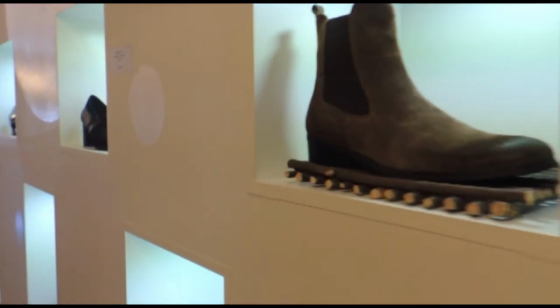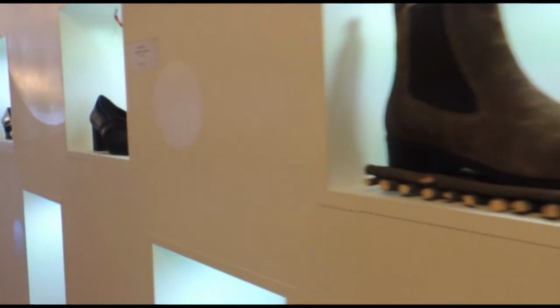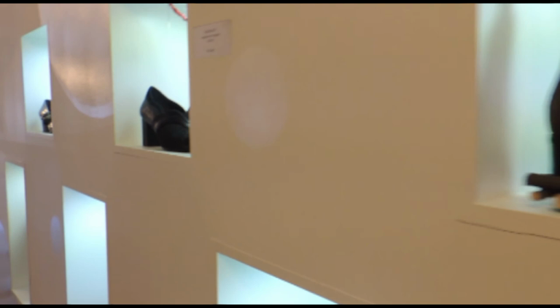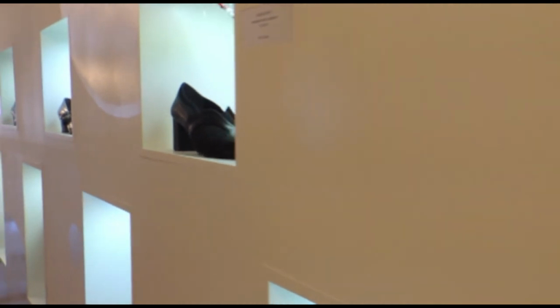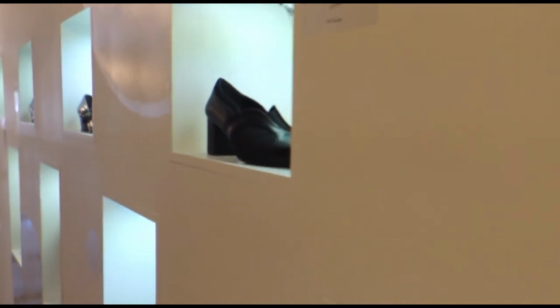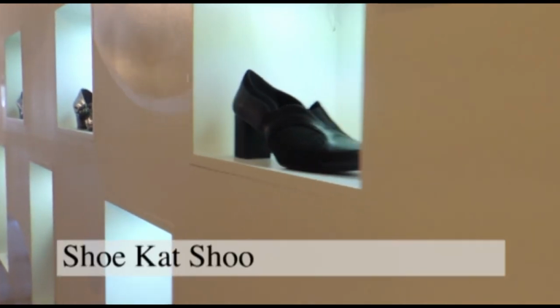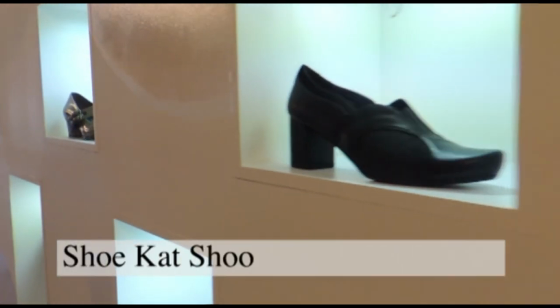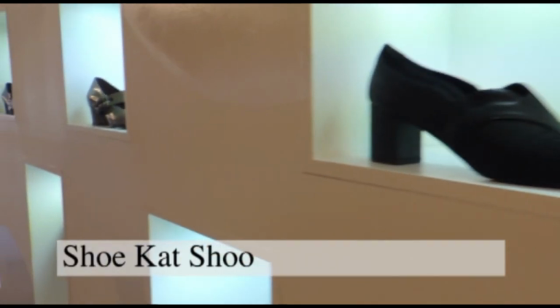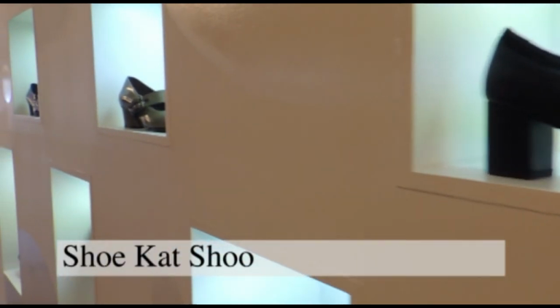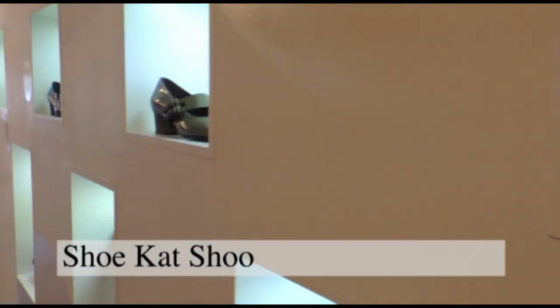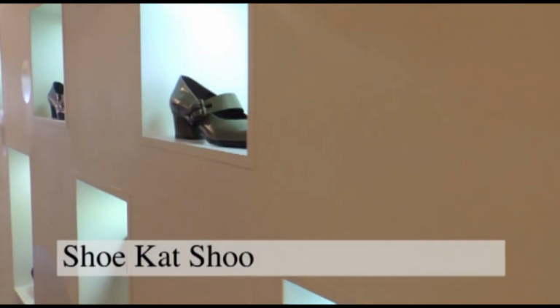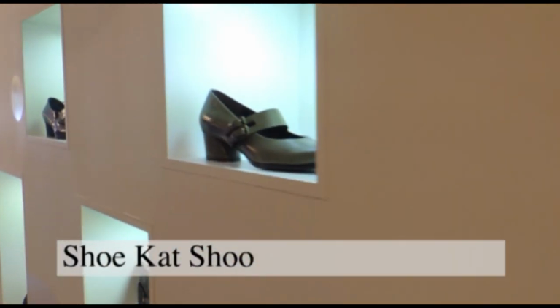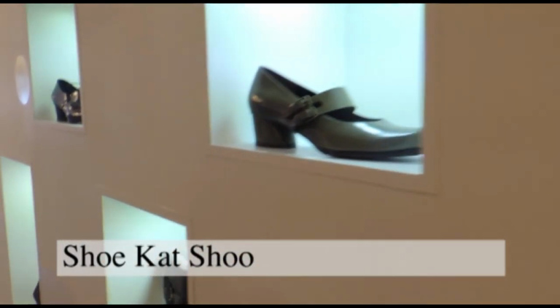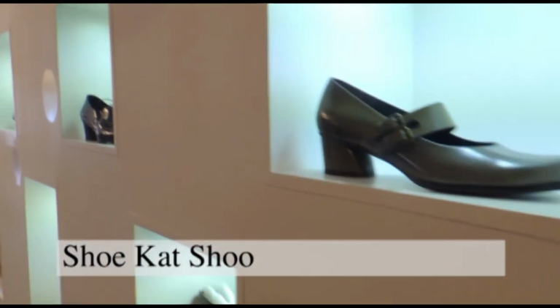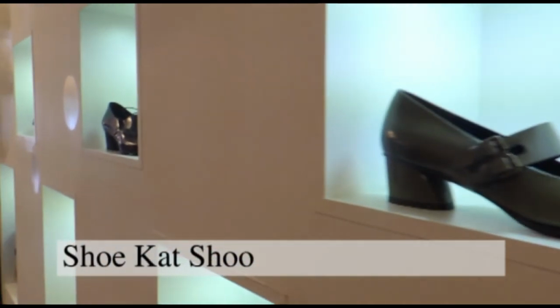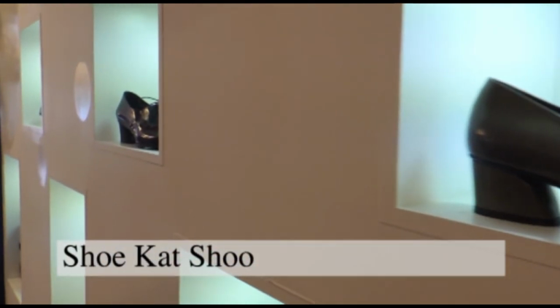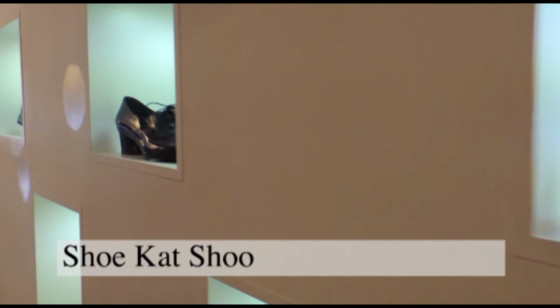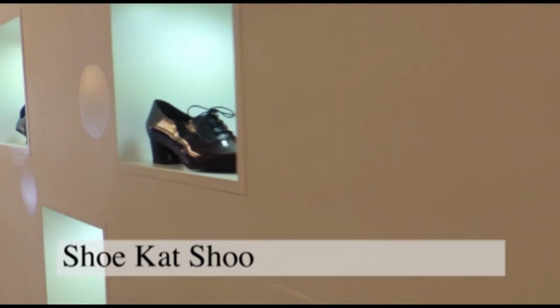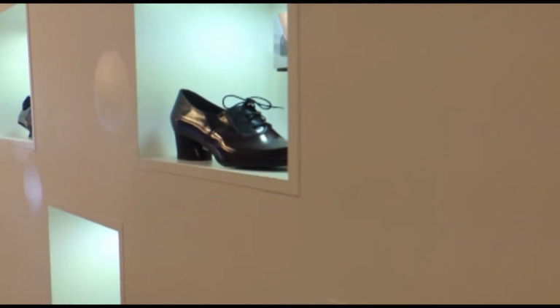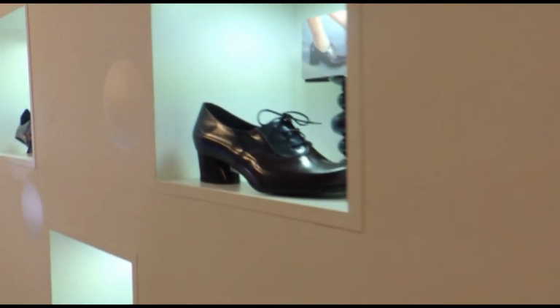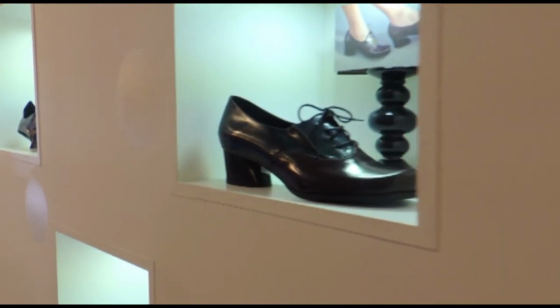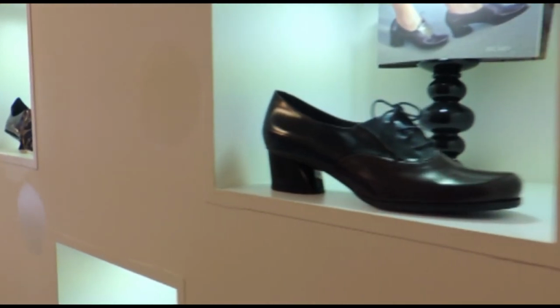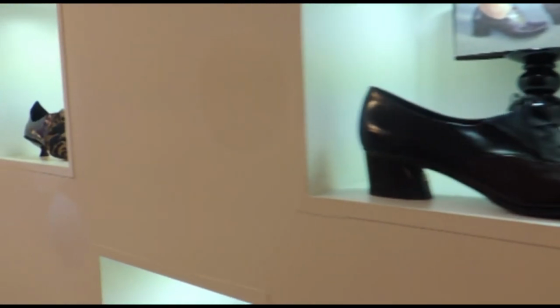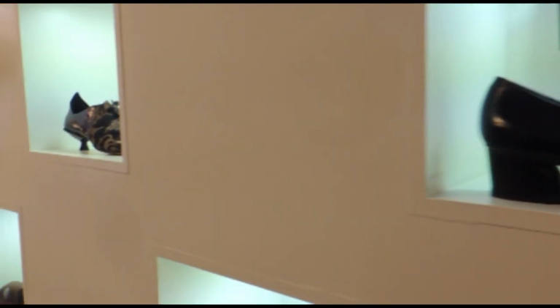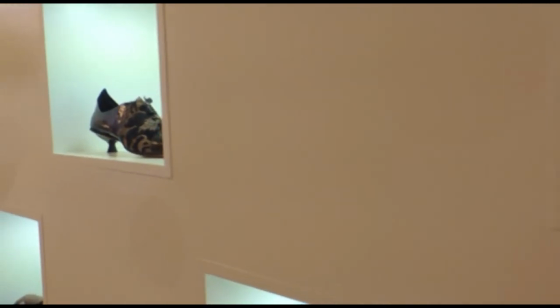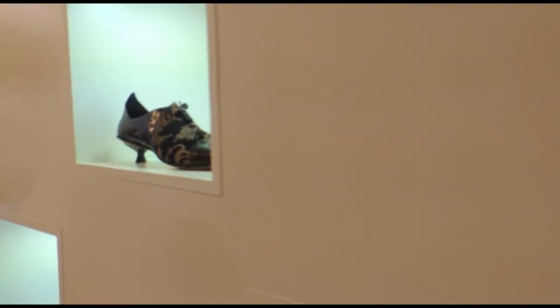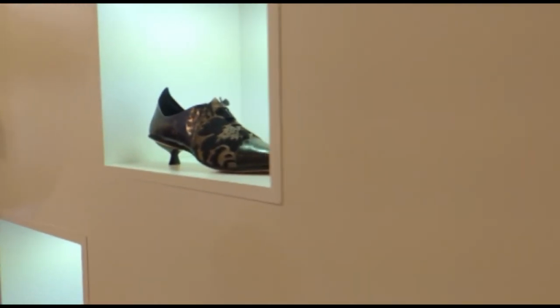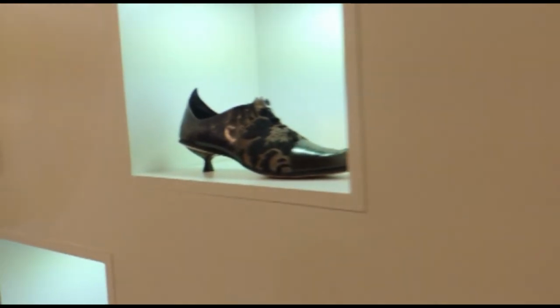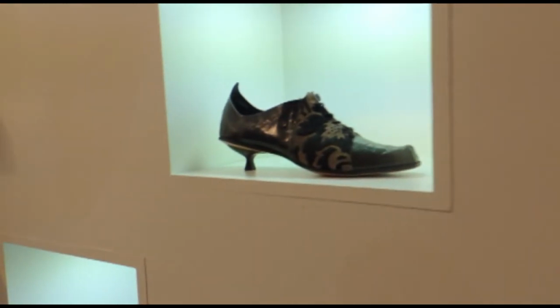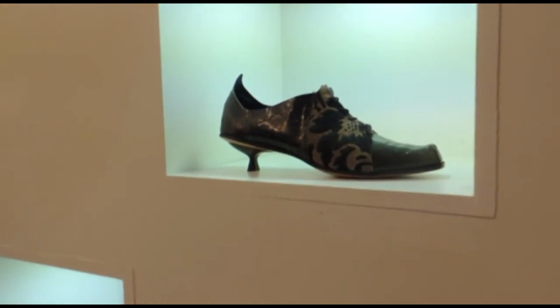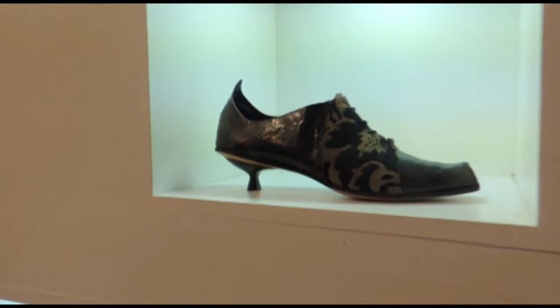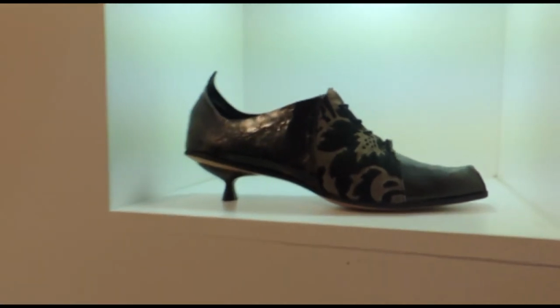Fine footwear from around the globe, presented in an elegant atmosphere with personalized one-on-one service. Slippers handmade in Canada, sizes from newborn to adult.